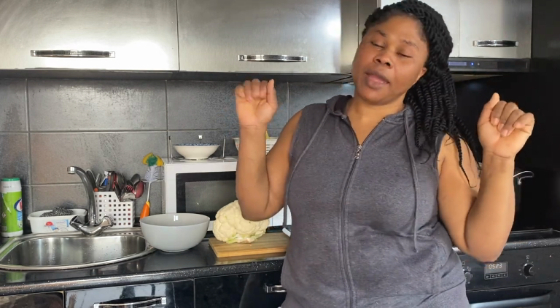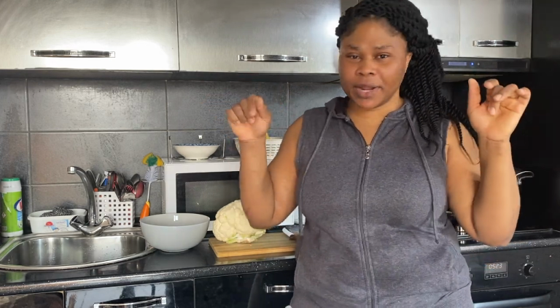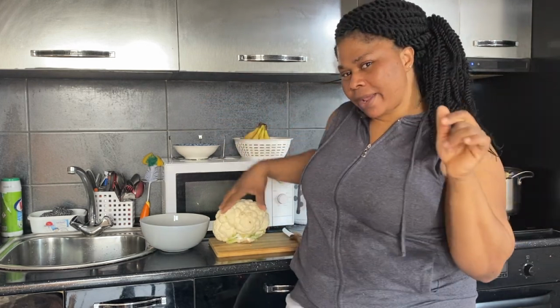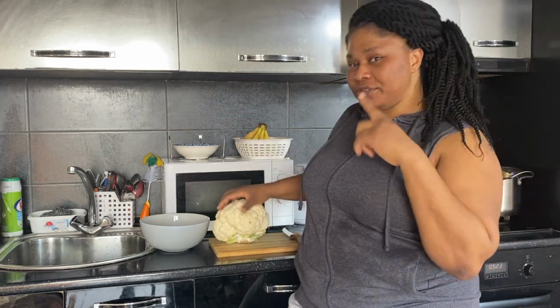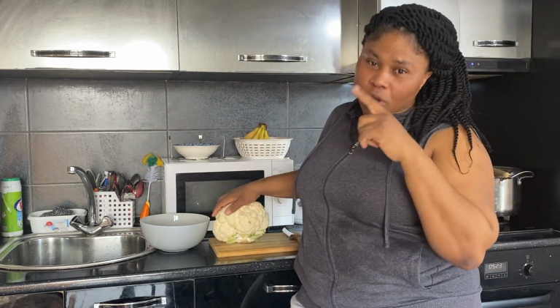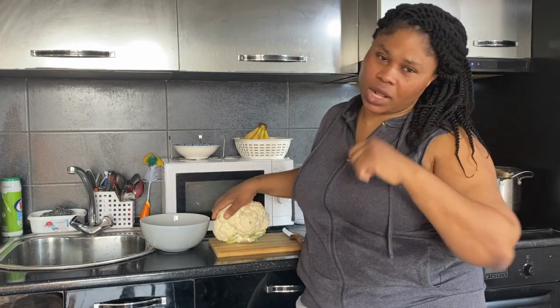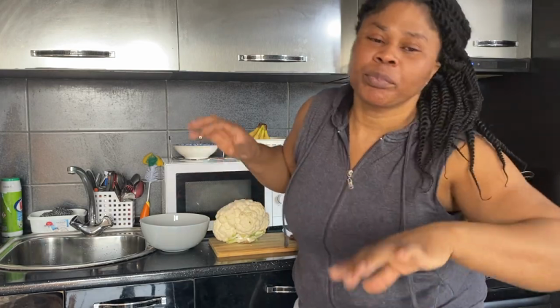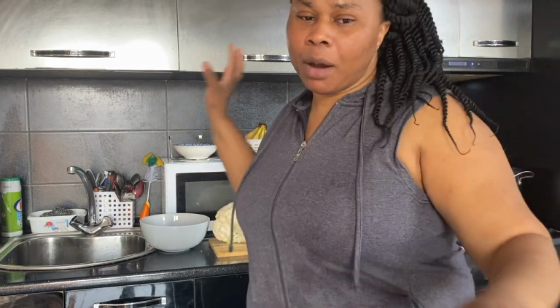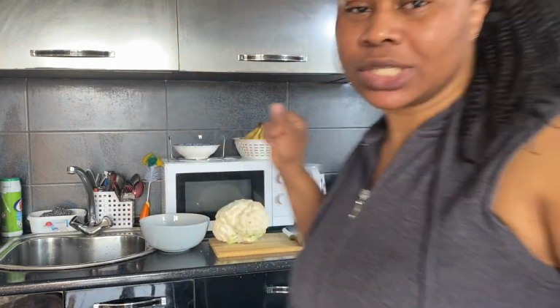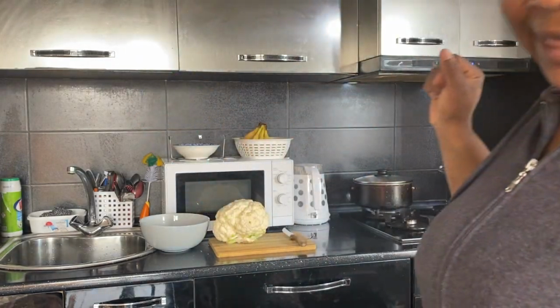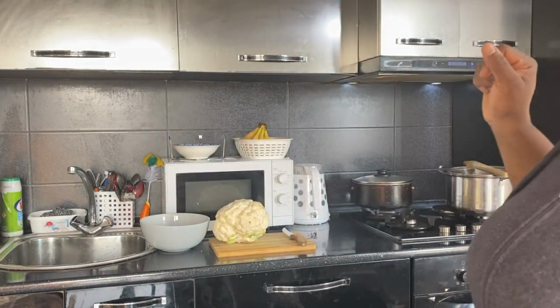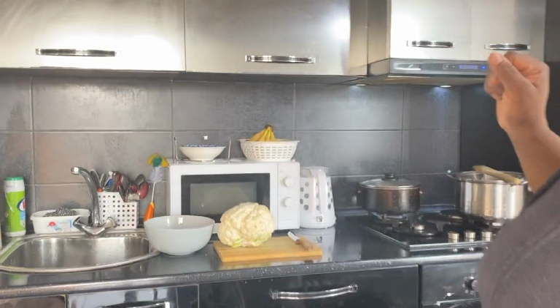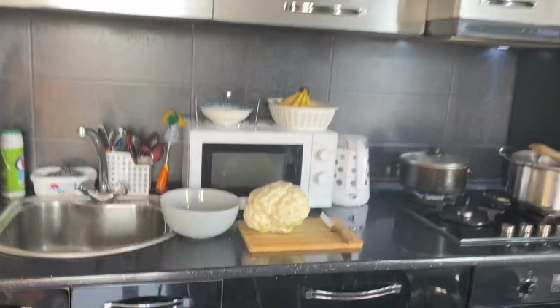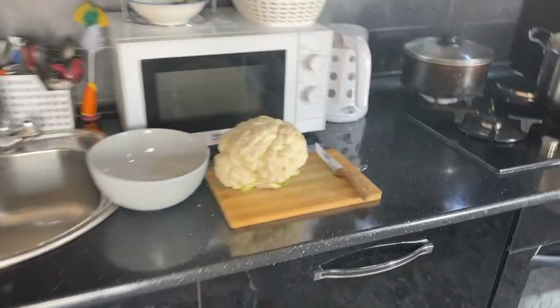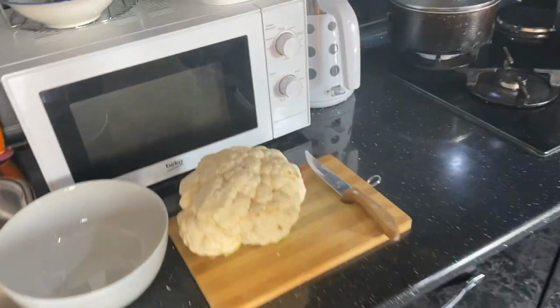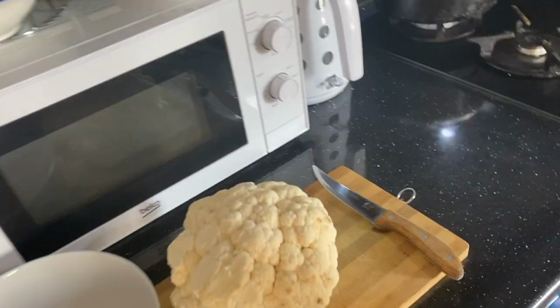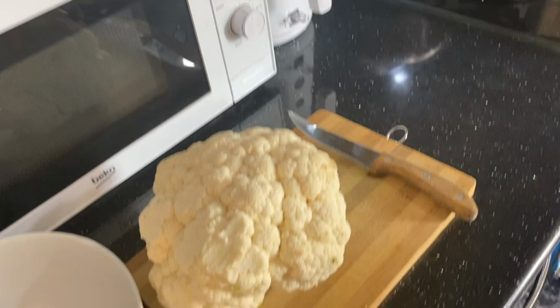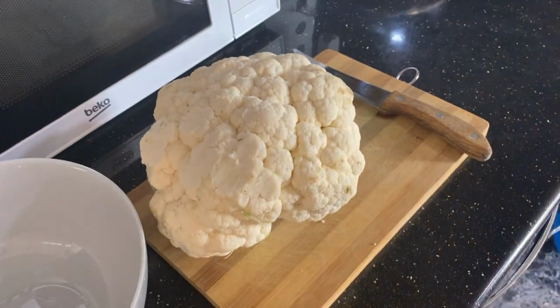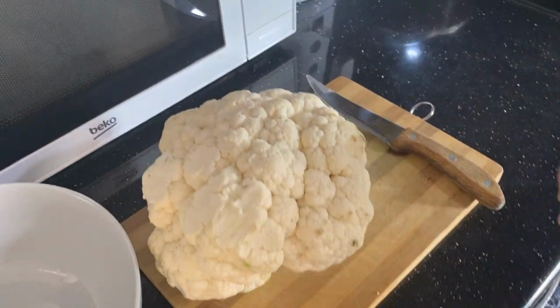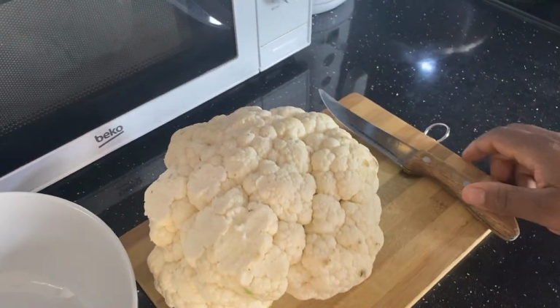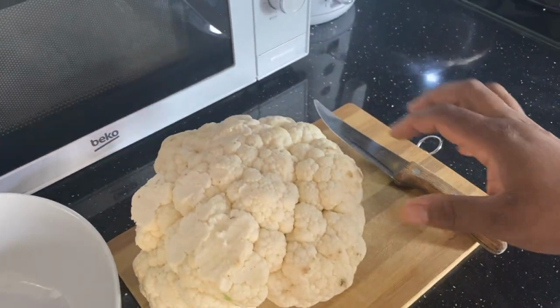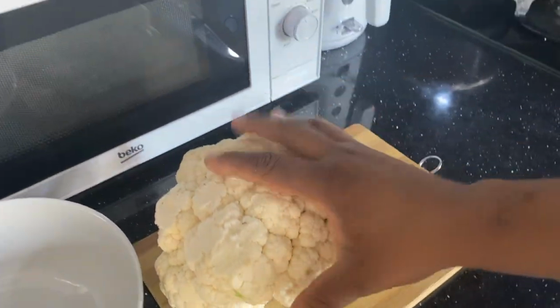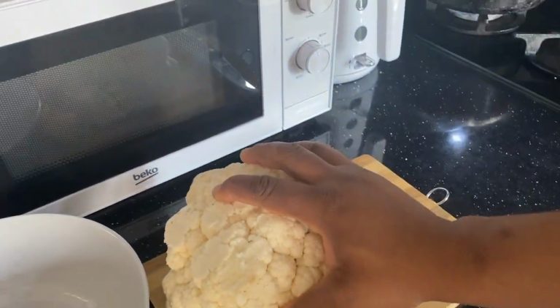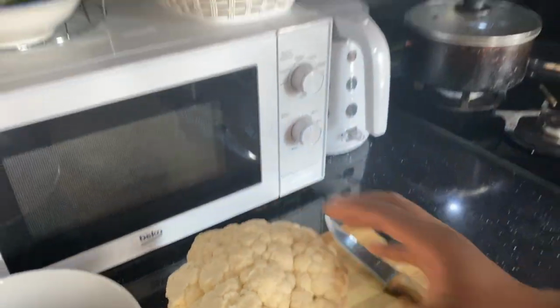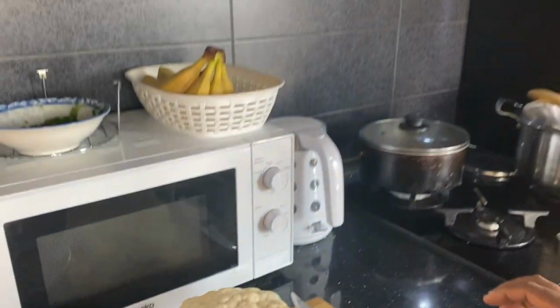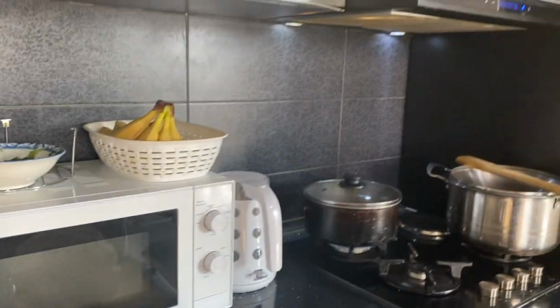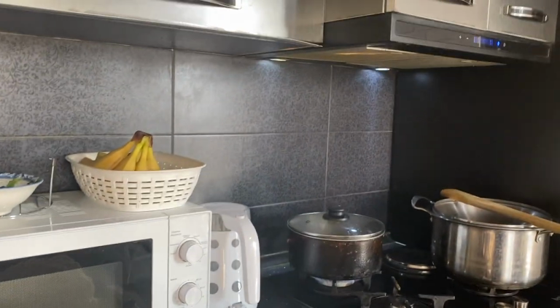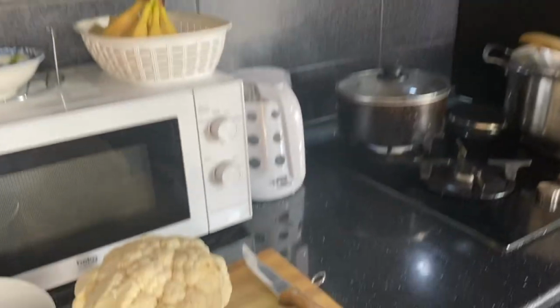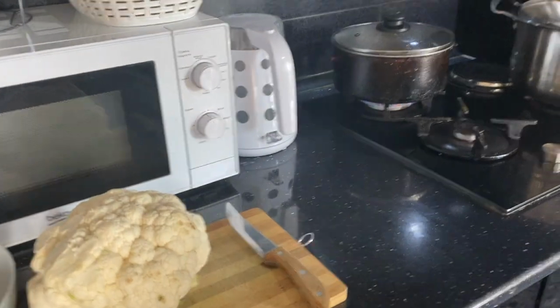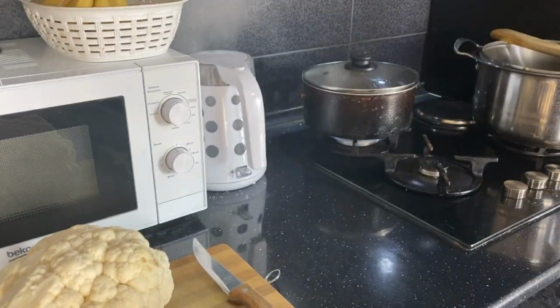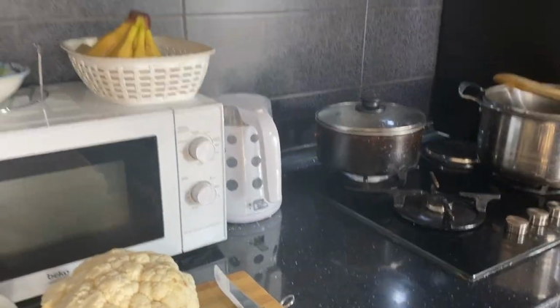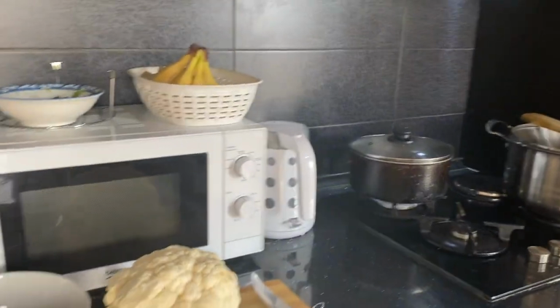I'll be using so many things to prepare it. This is the cauliflower — all I need to do is just dice it into smaller pieces.